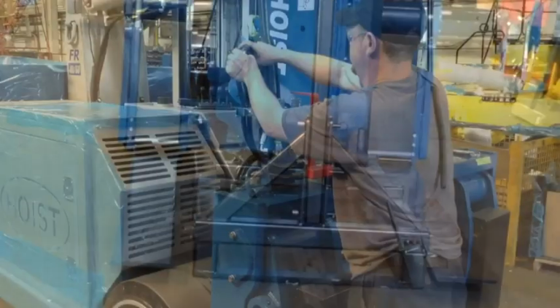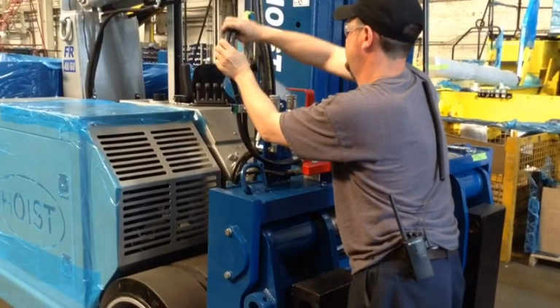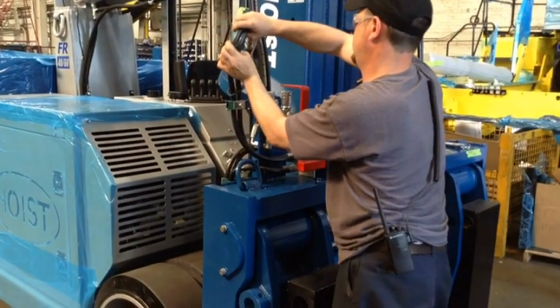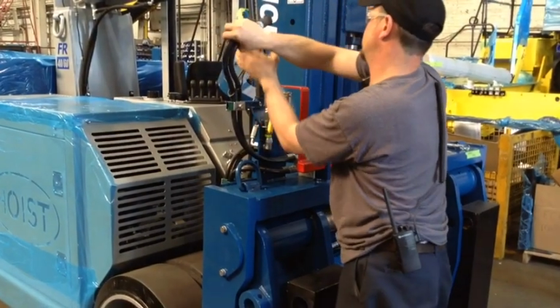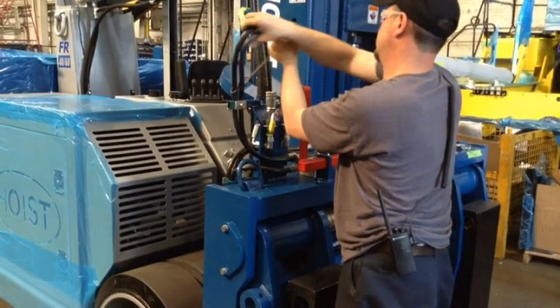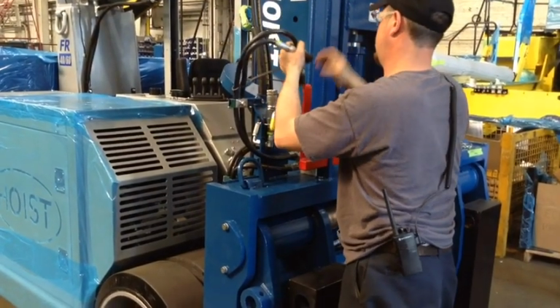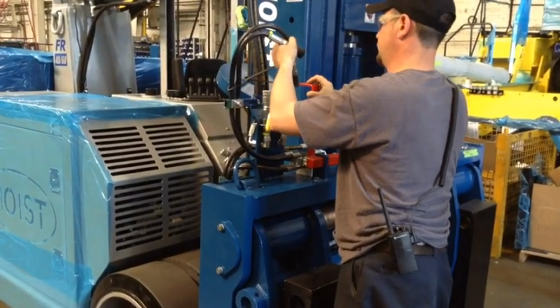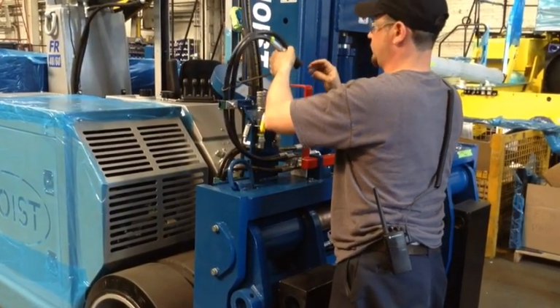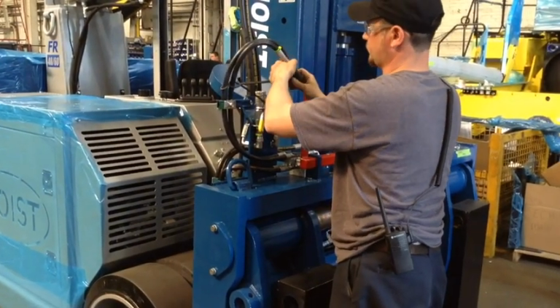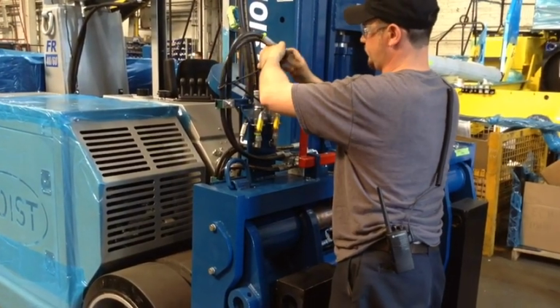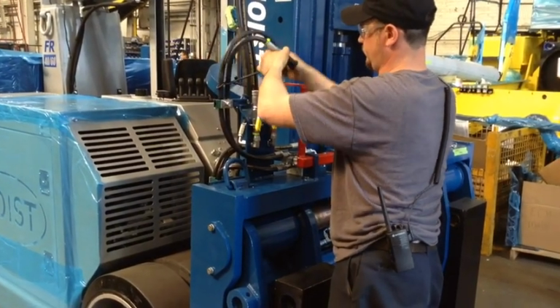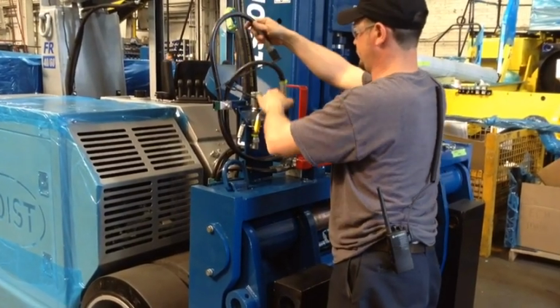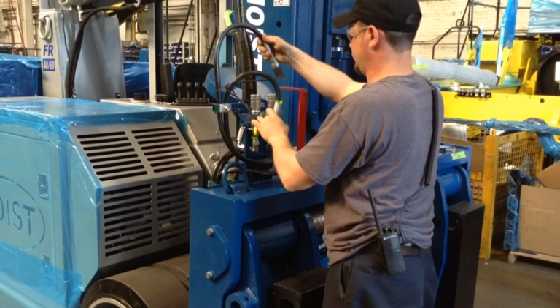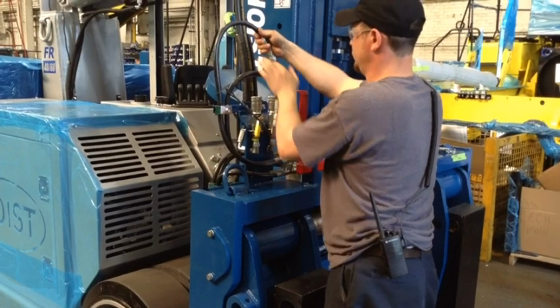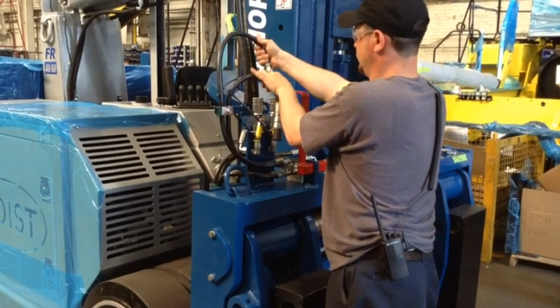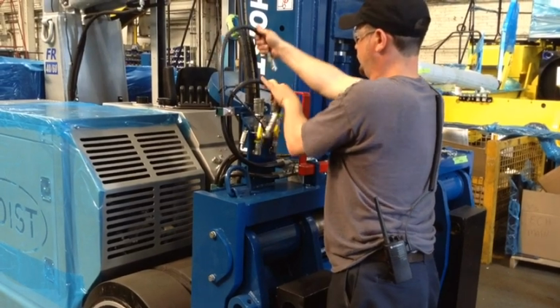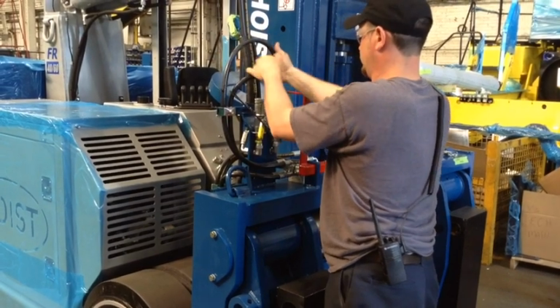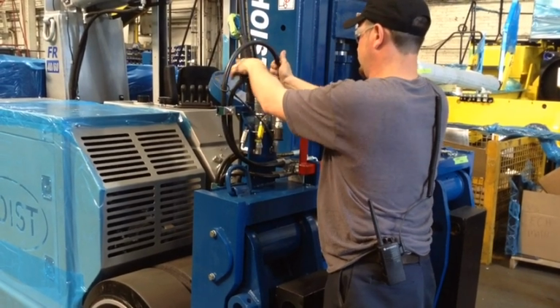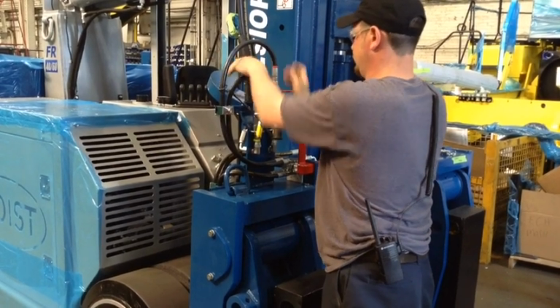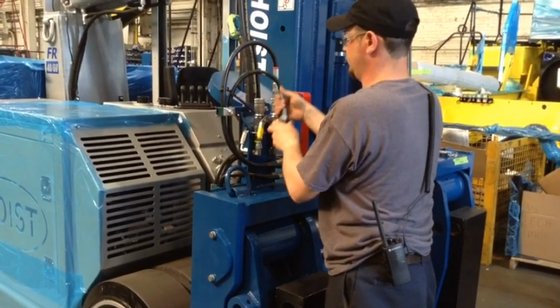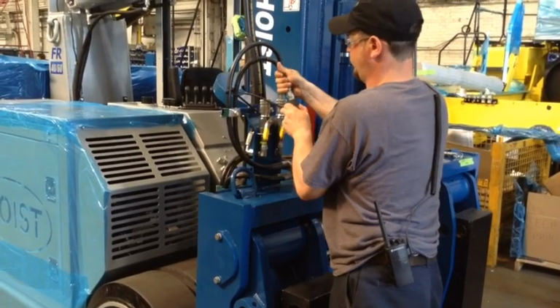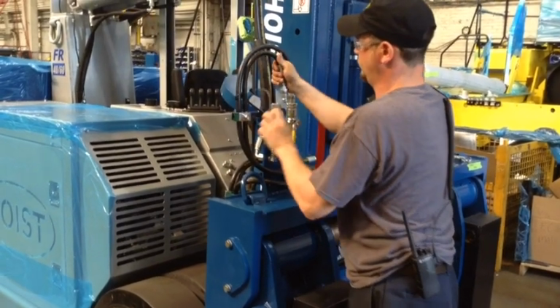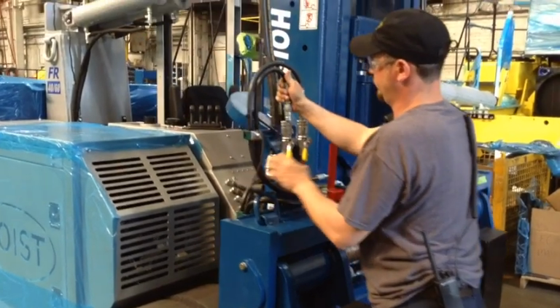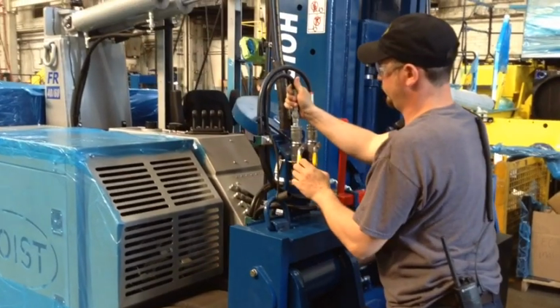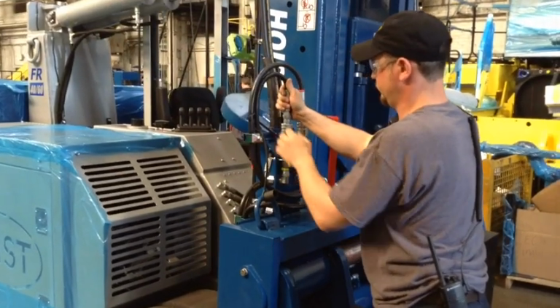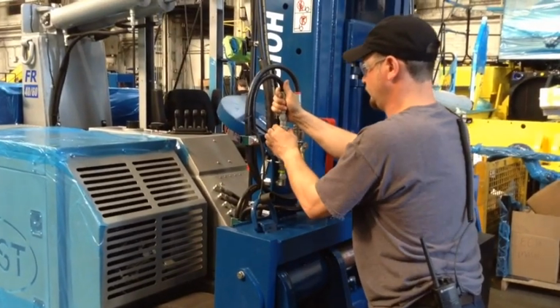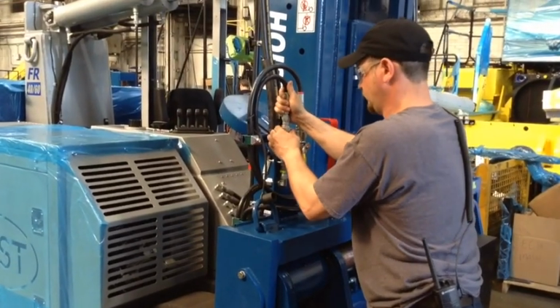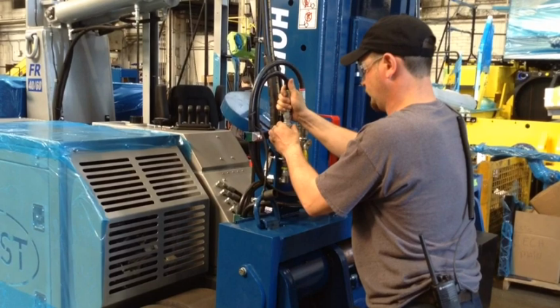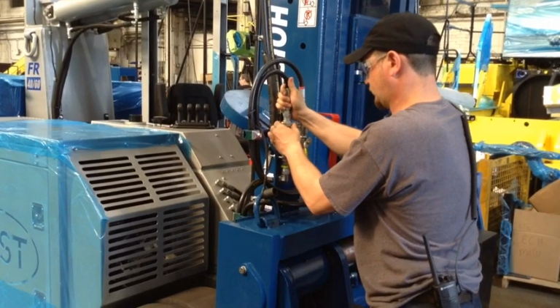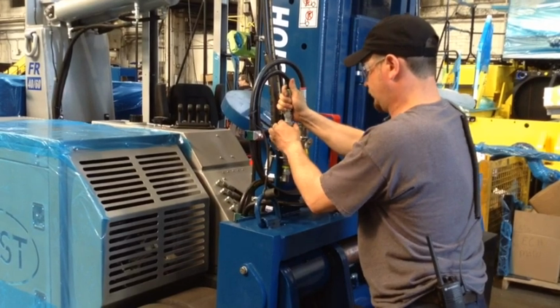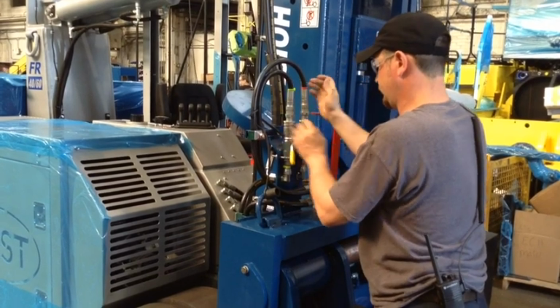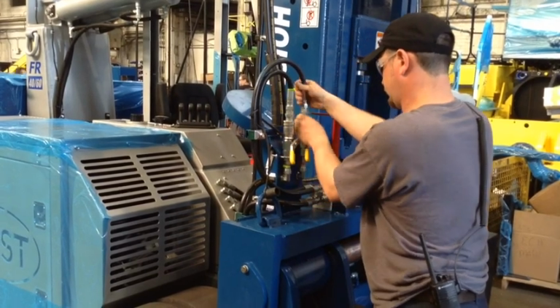To utilize the forklift after boom removal, reconnect the hydraulic valves through the quick connect couplings to the corresponding colors and turn on the ball valves.